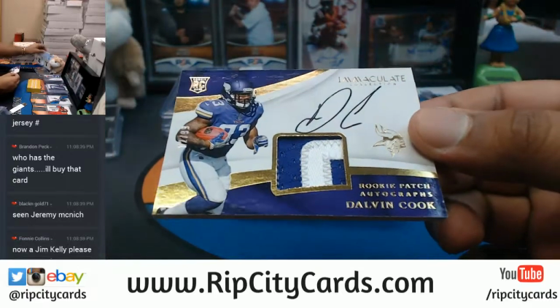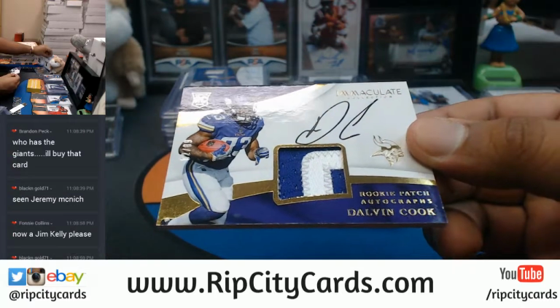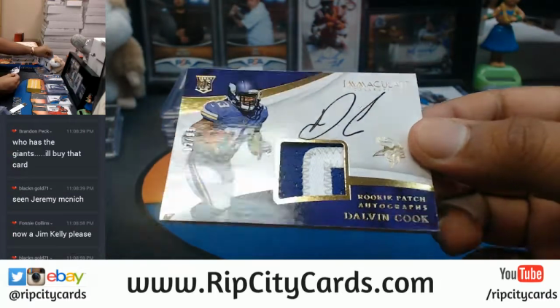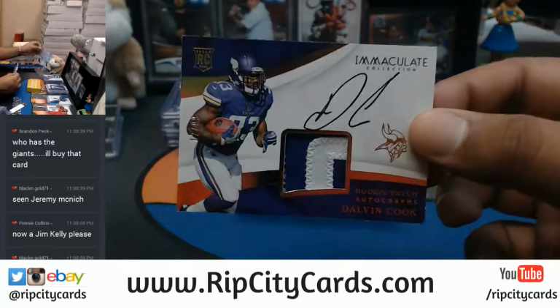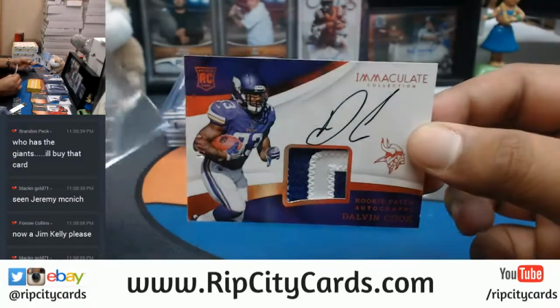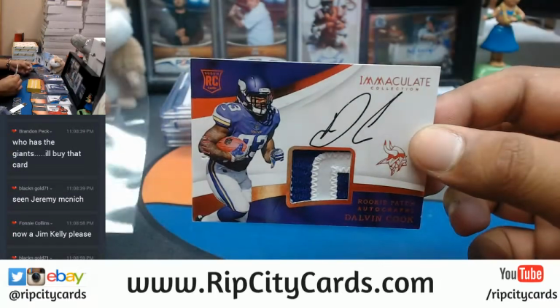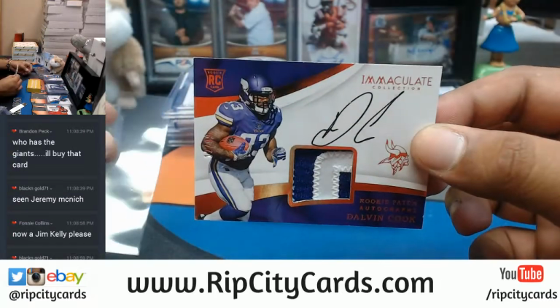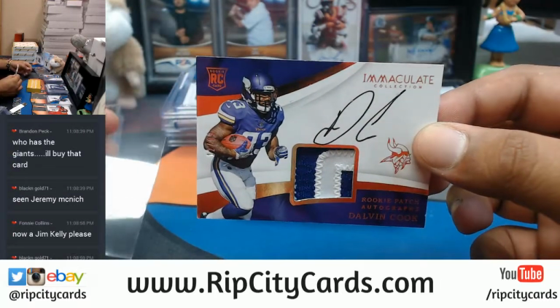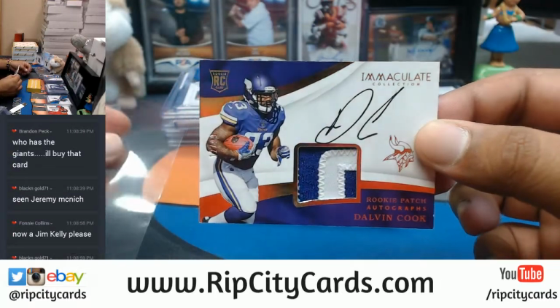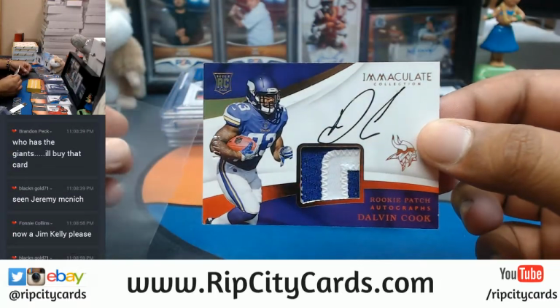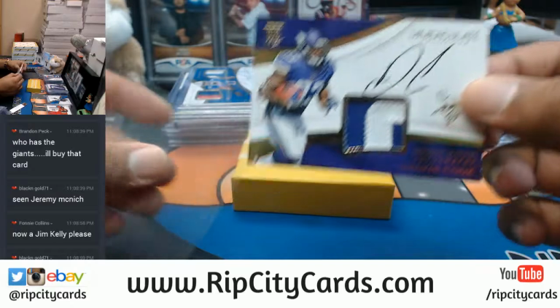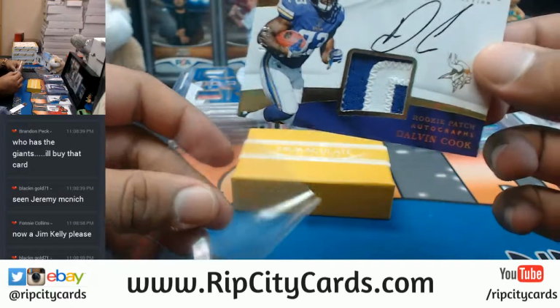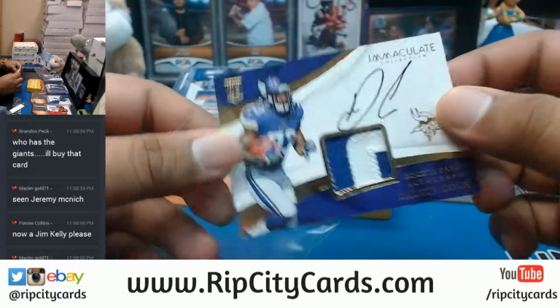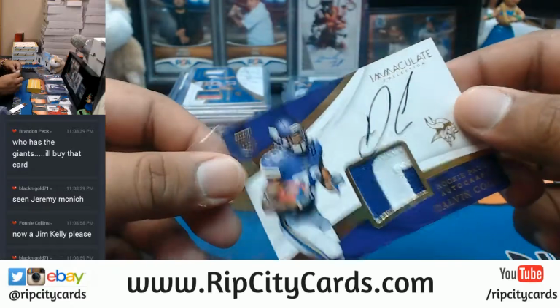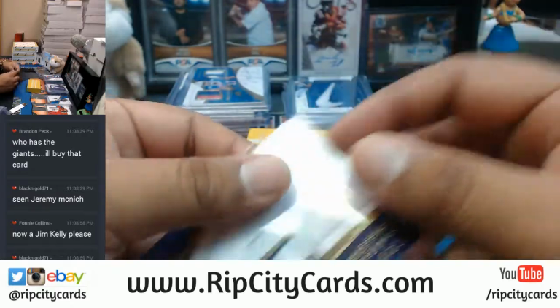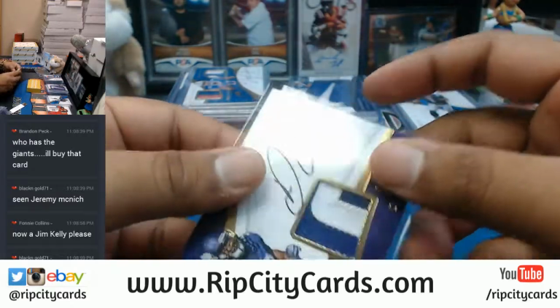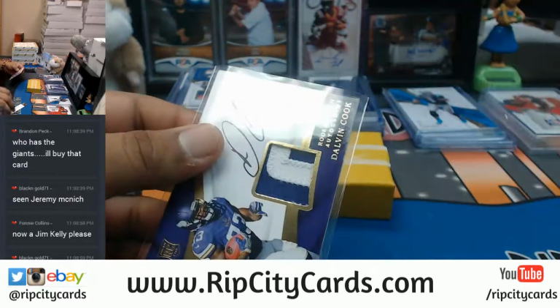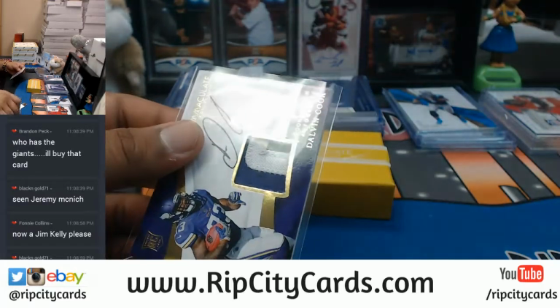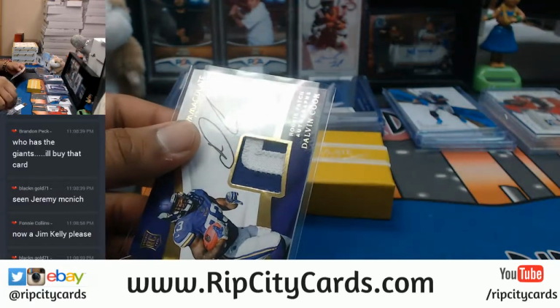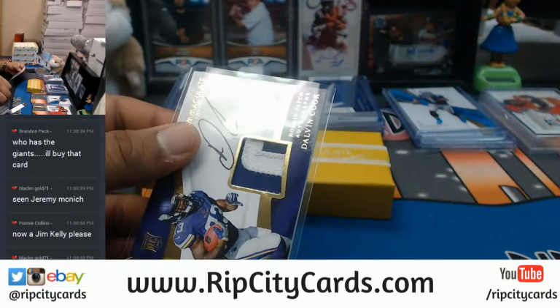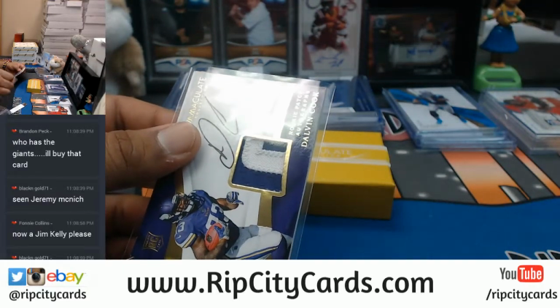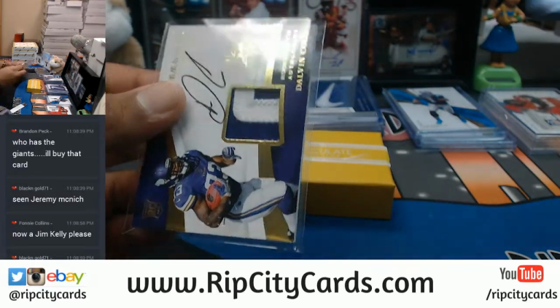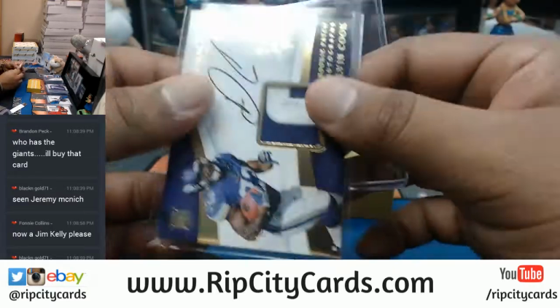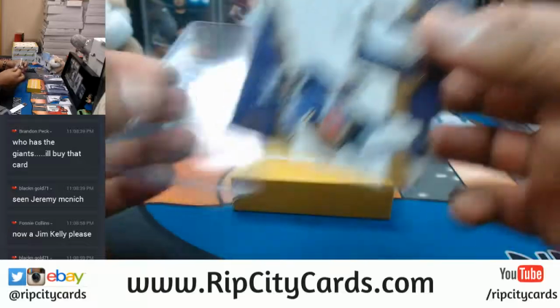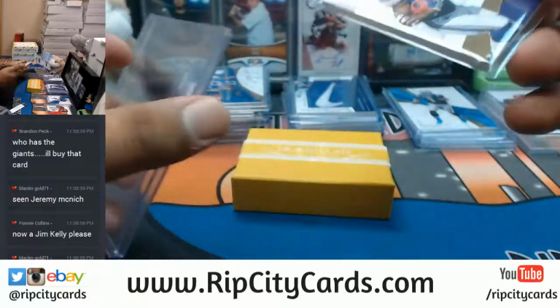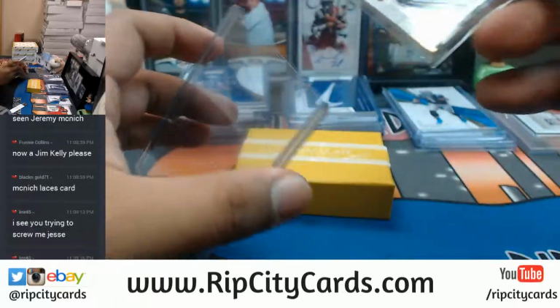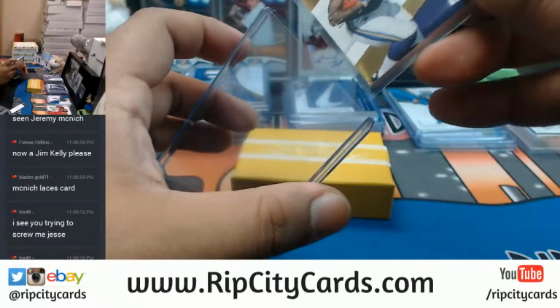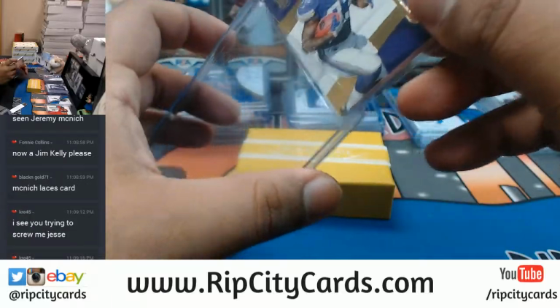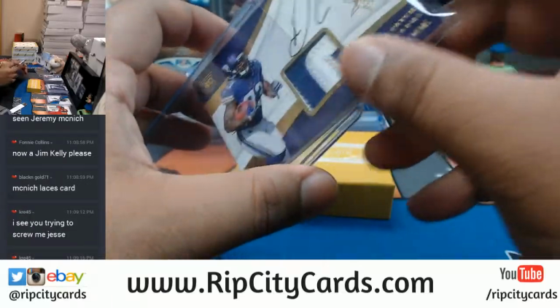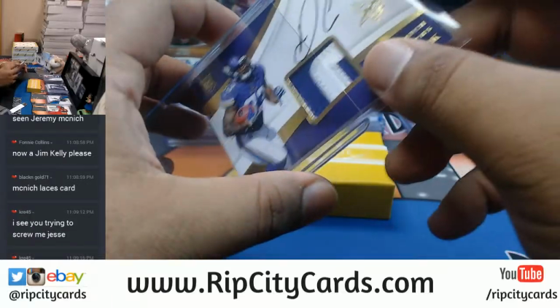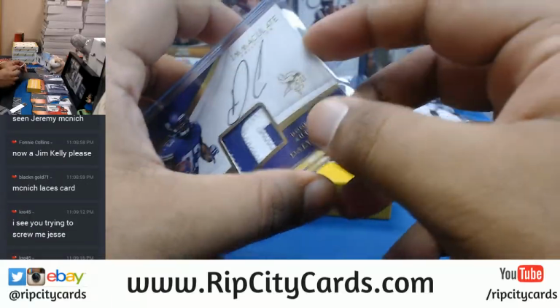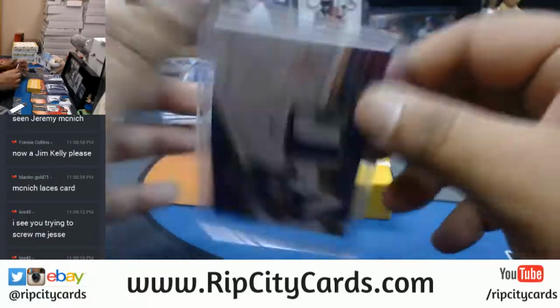Dalvin Cook, to 99, two color patch with the on-card auto for the Vikings. I still have three boxes to go.